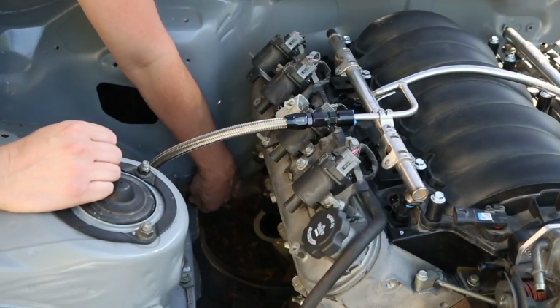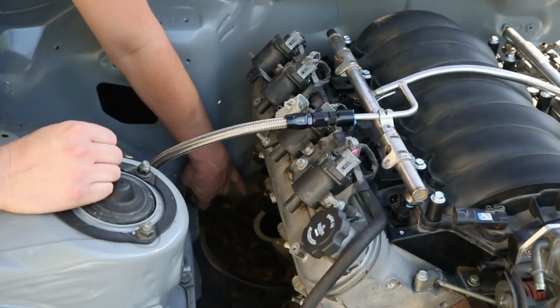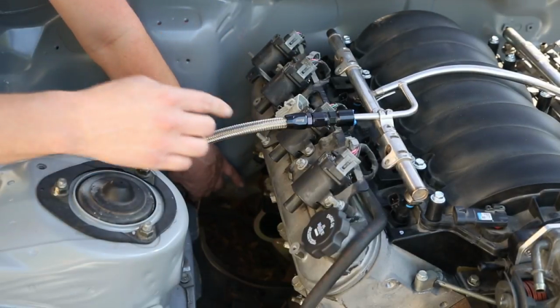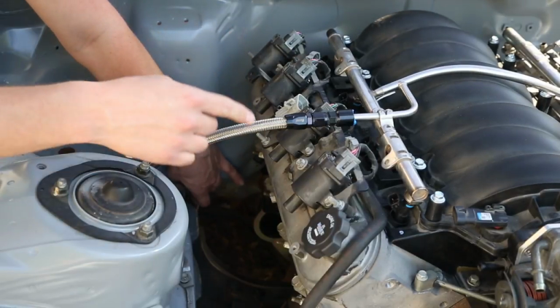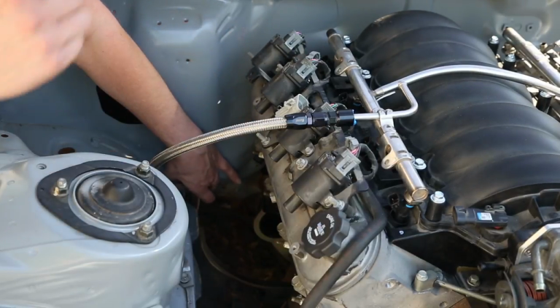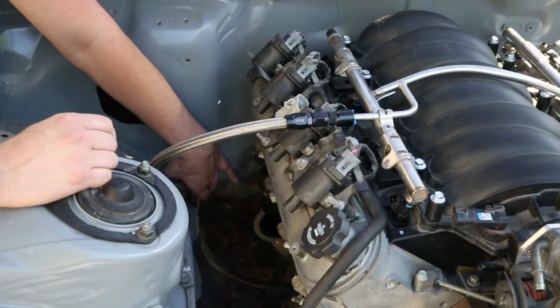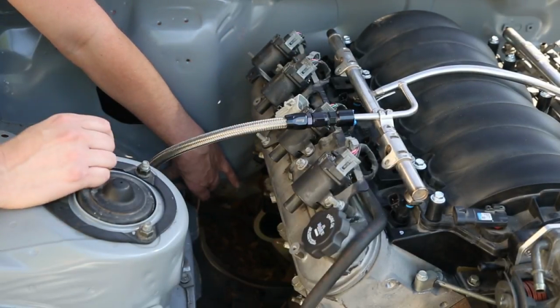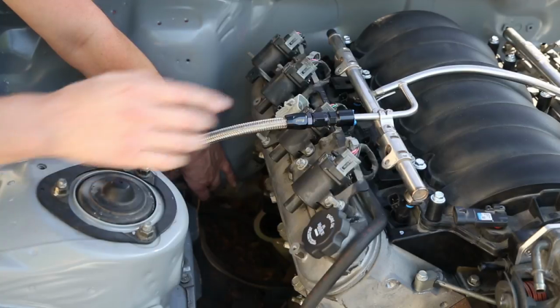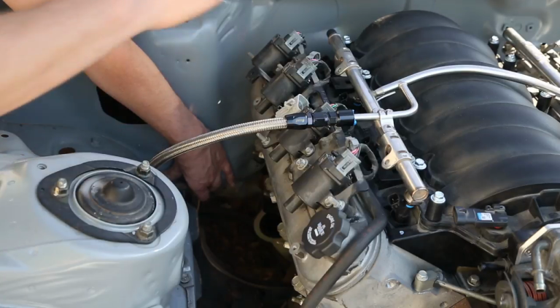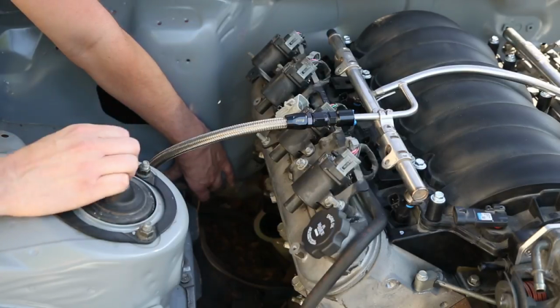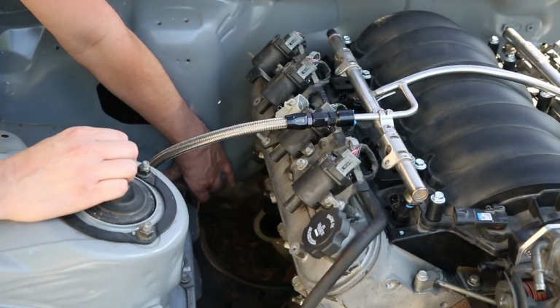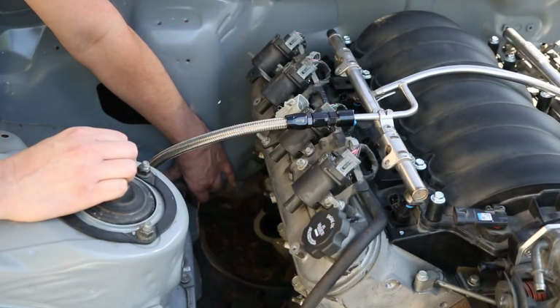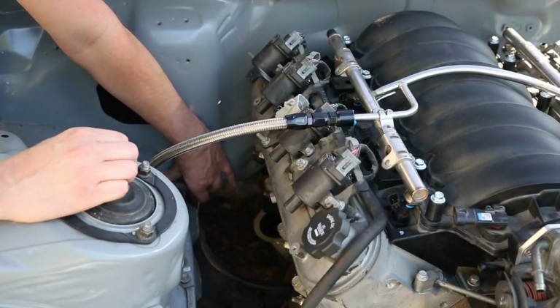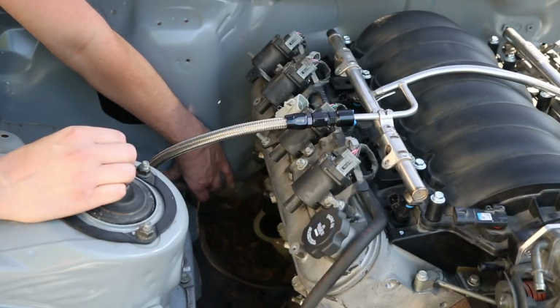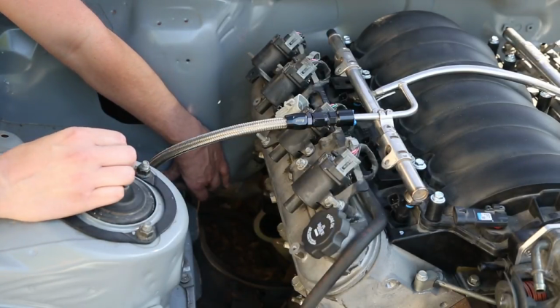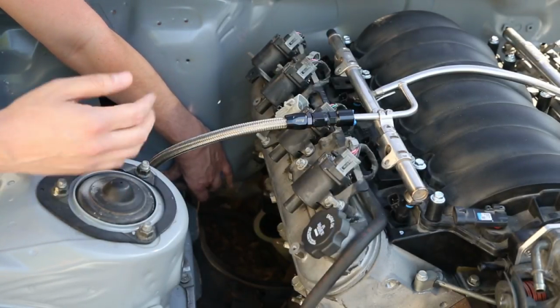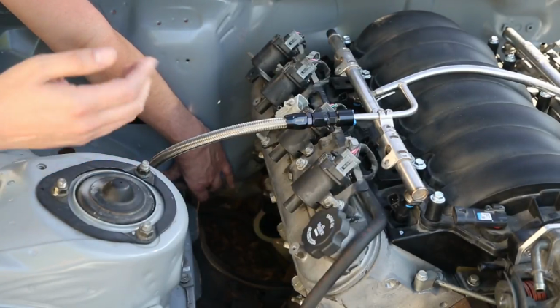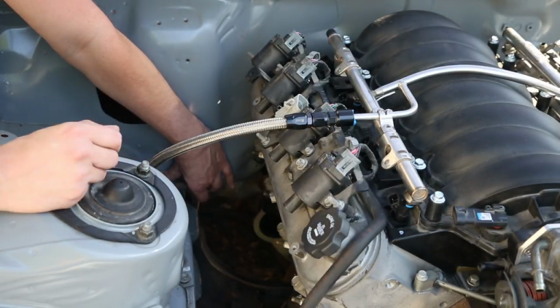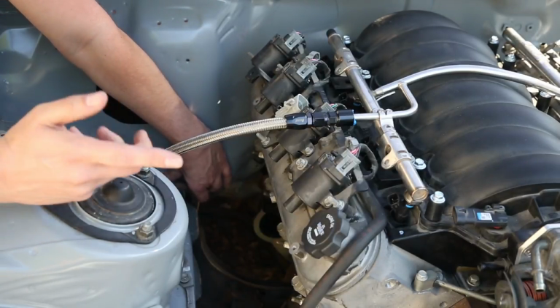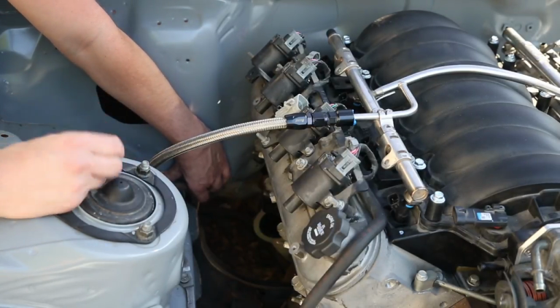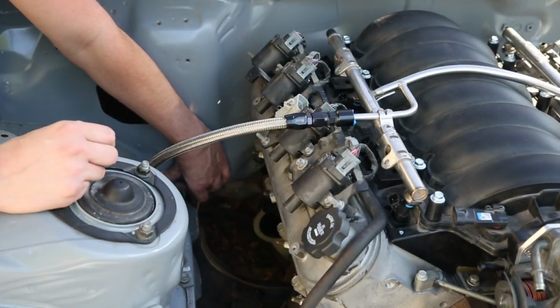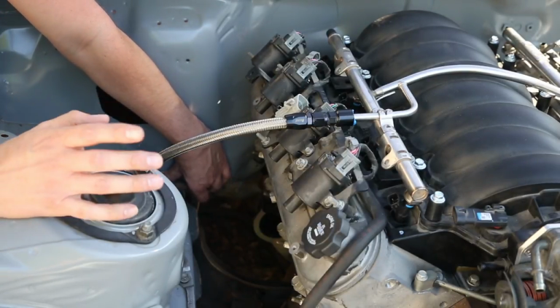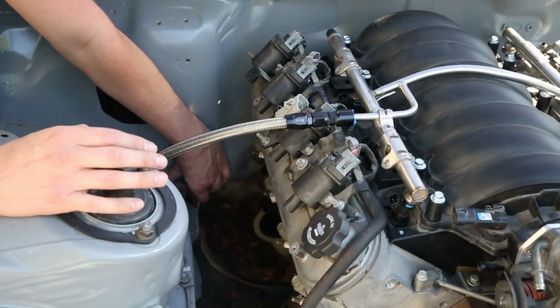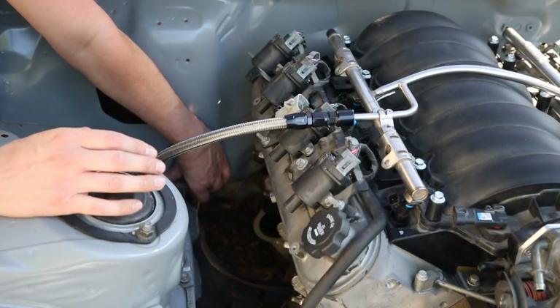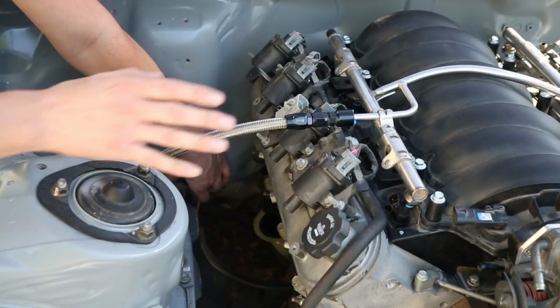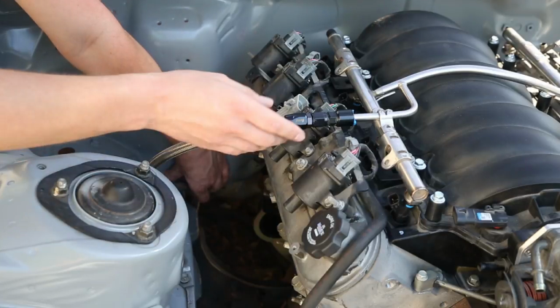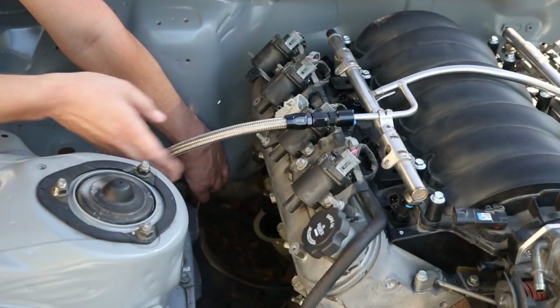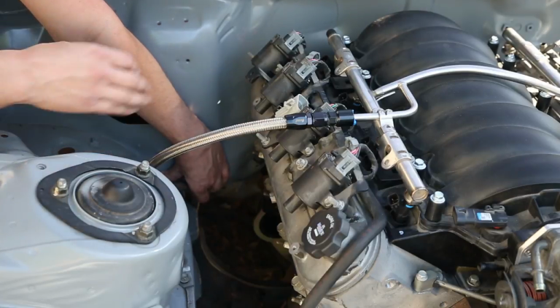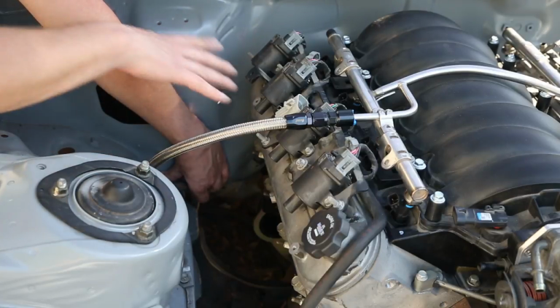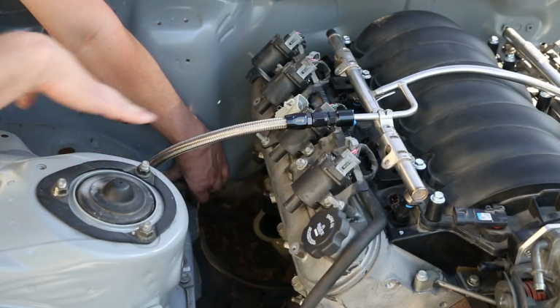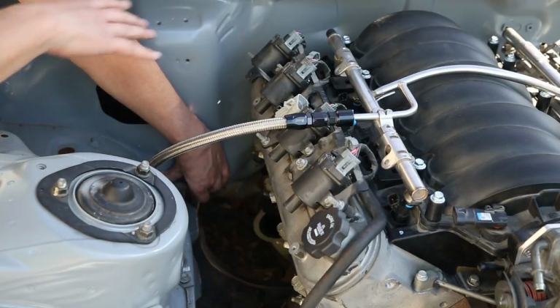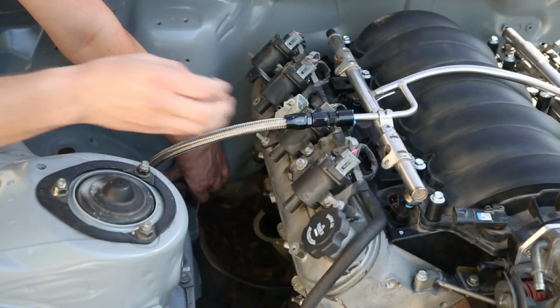And now you see why I put it on the passenger side — because with all the stuff going on on the driver's side between the brake booster, the master cylinder, and all the lines, it makes way more sense. There's like nothing over here on the passenger side.